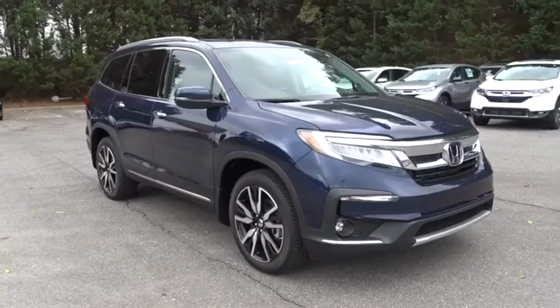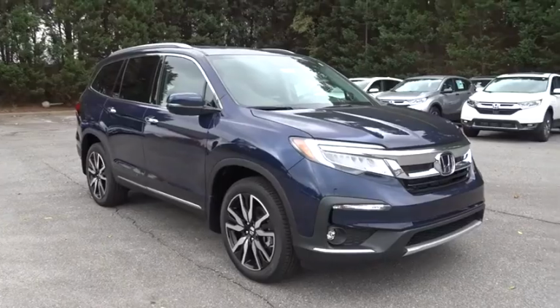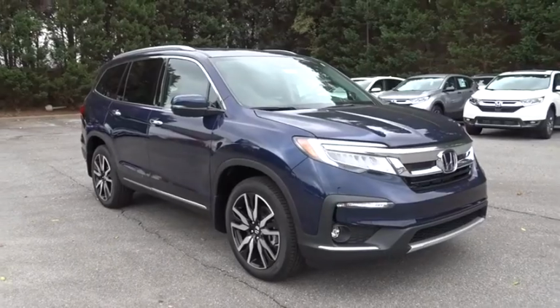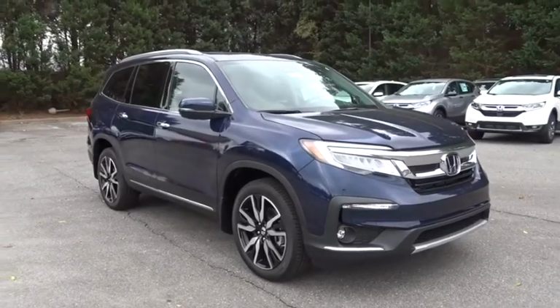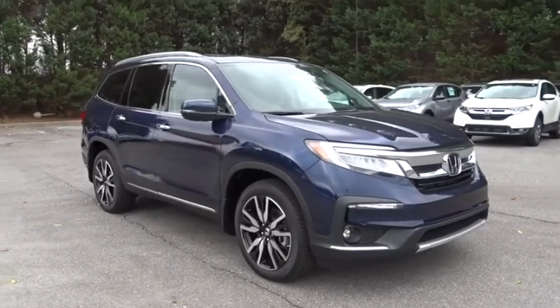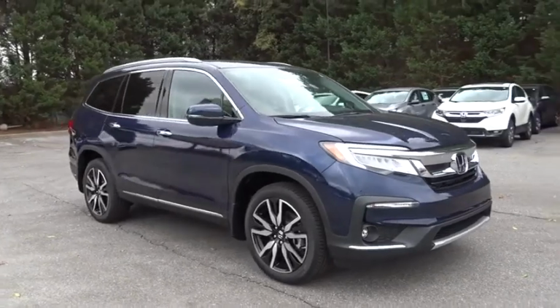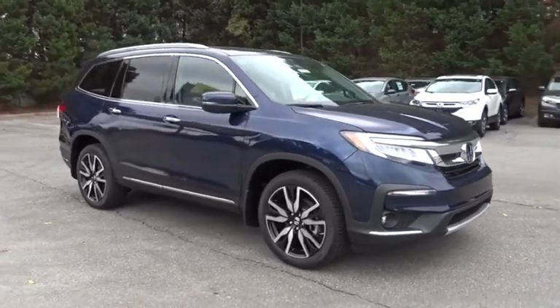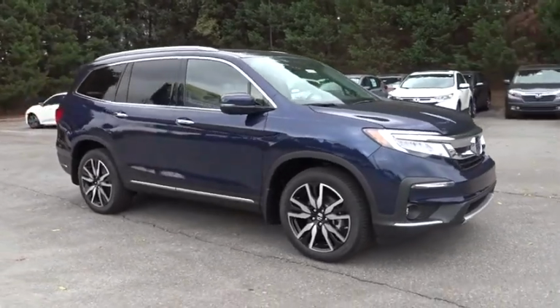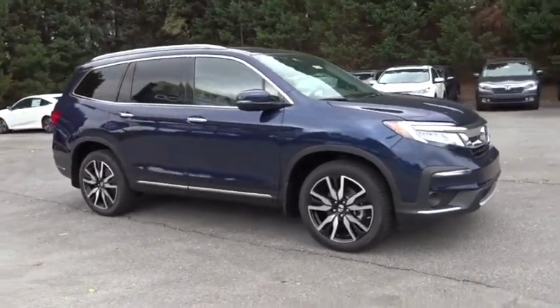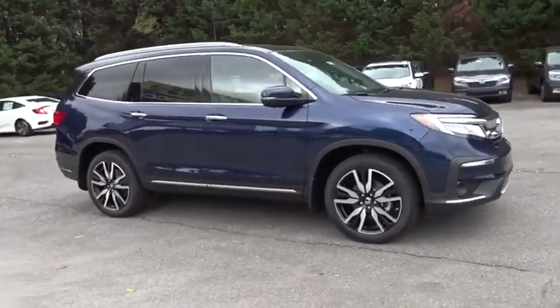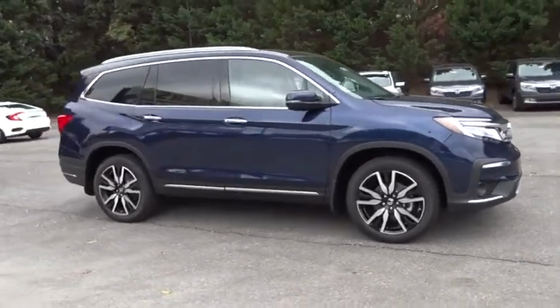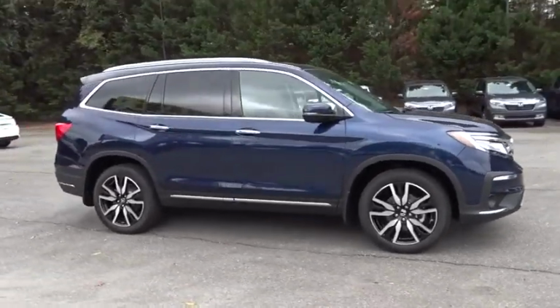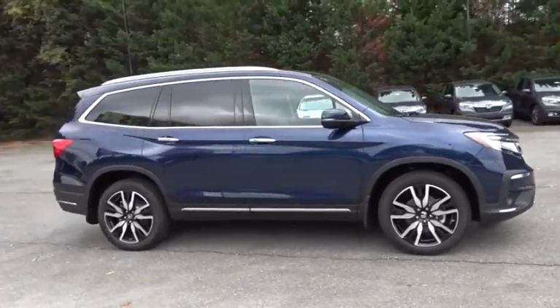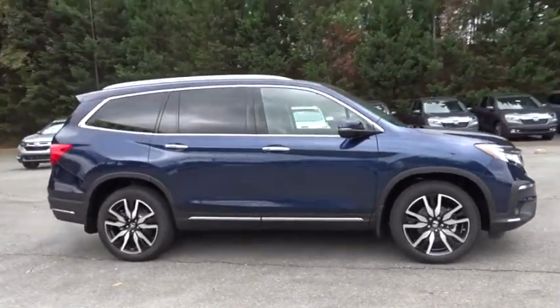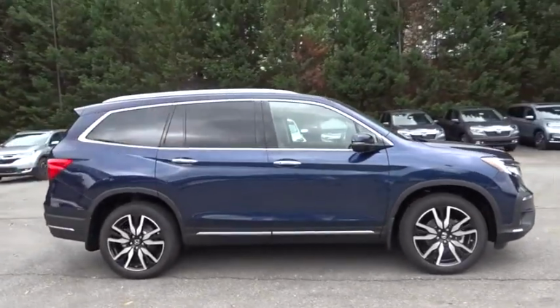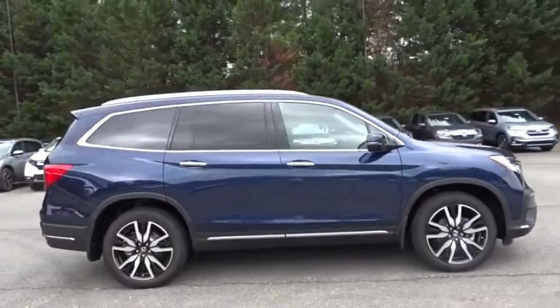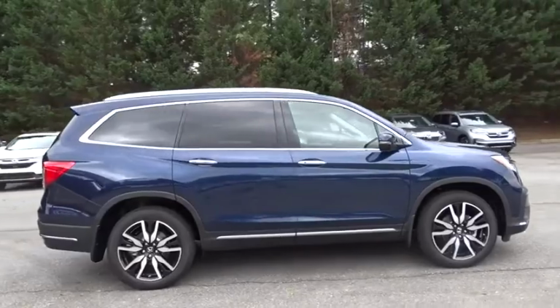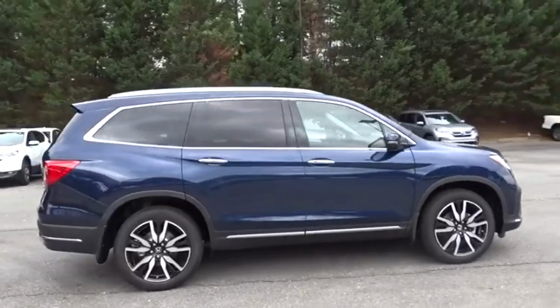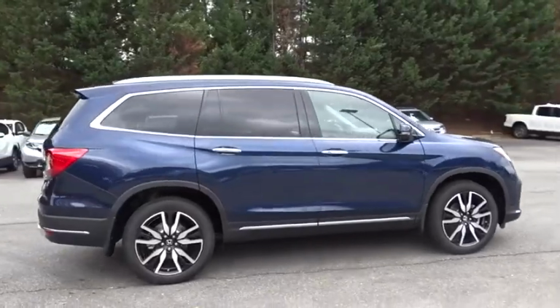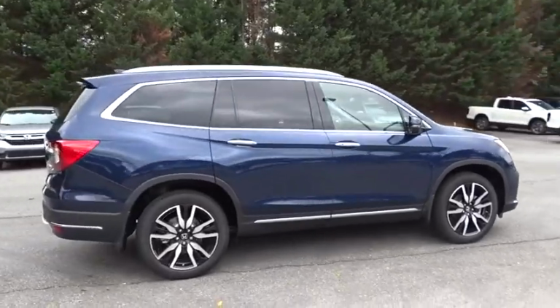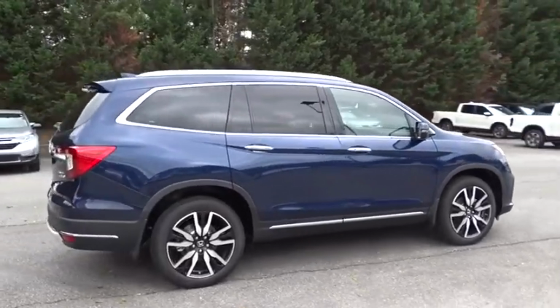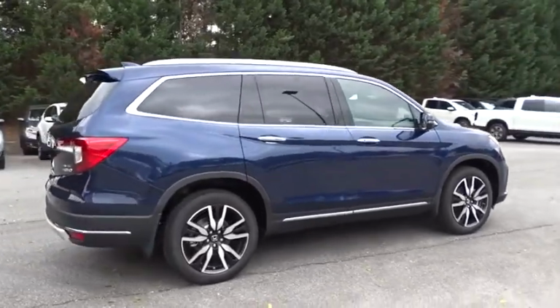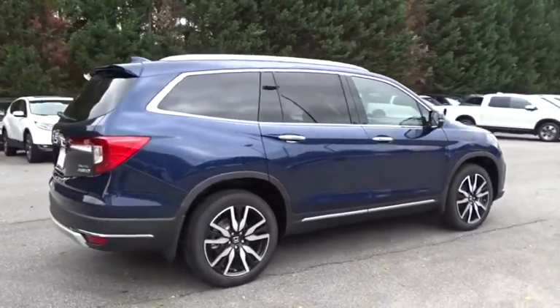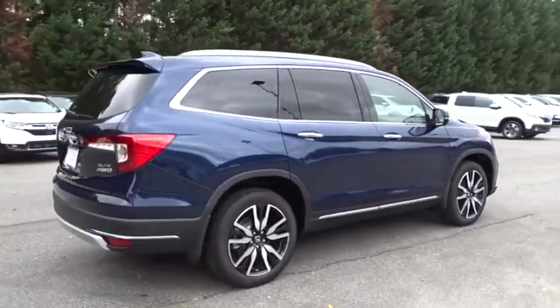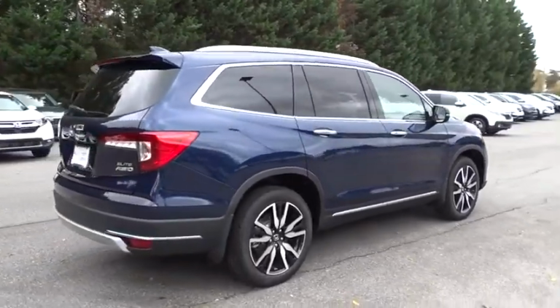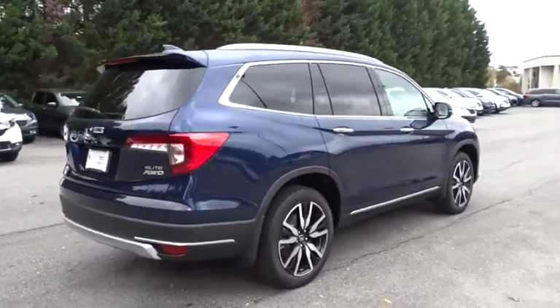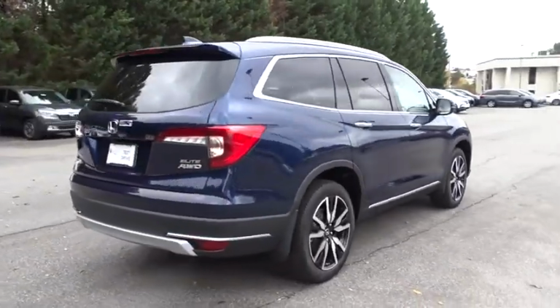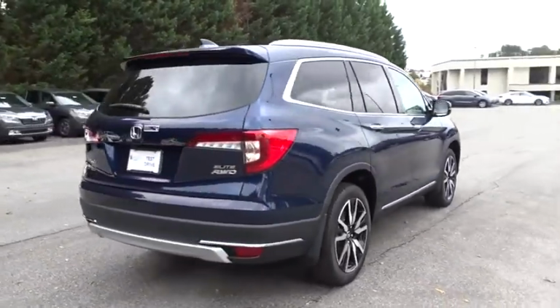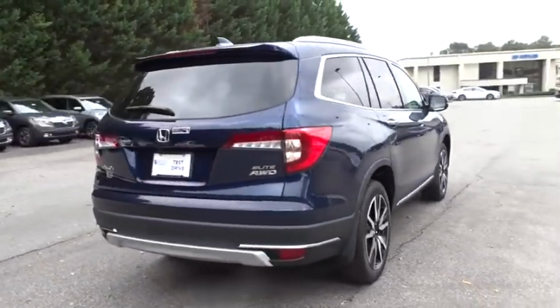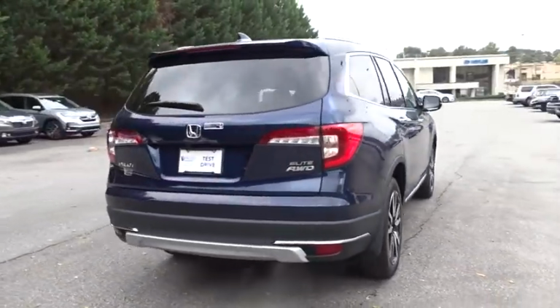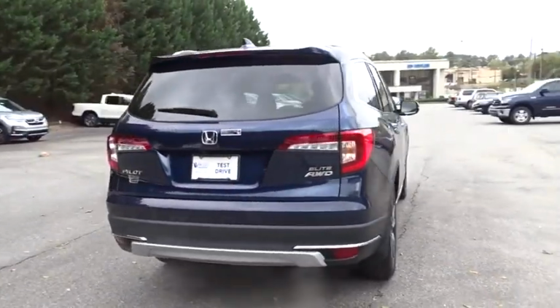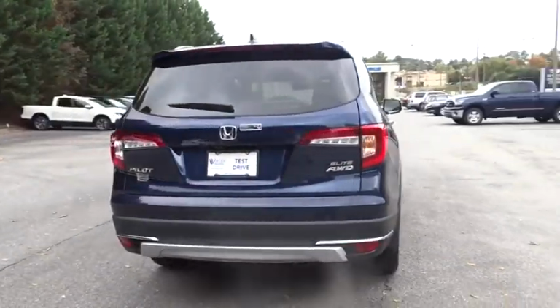2019 Honda Pilot. Optimal utility. Indulgent interior. Powerful performer. You'll be ready for almost anything in the Honda Pilot.